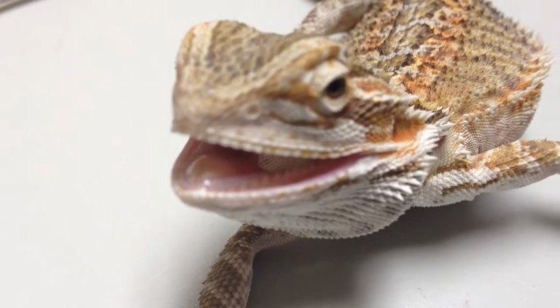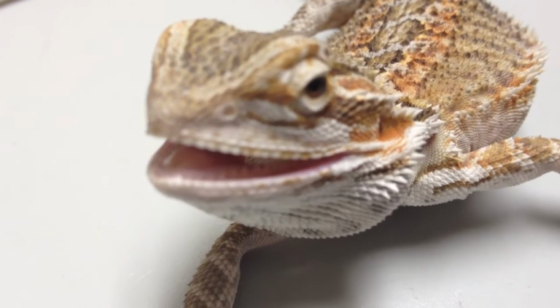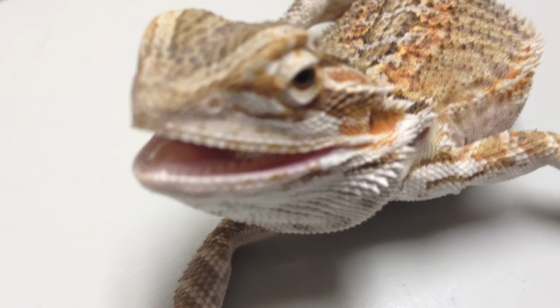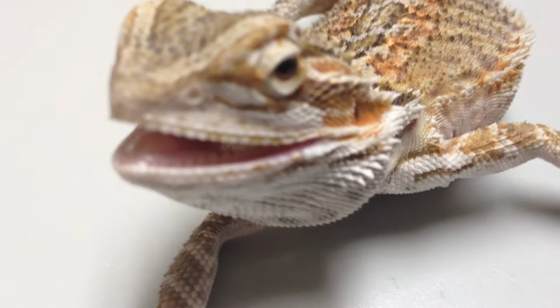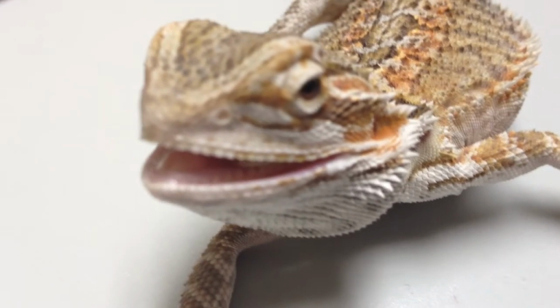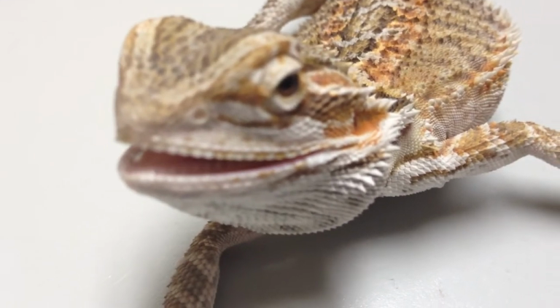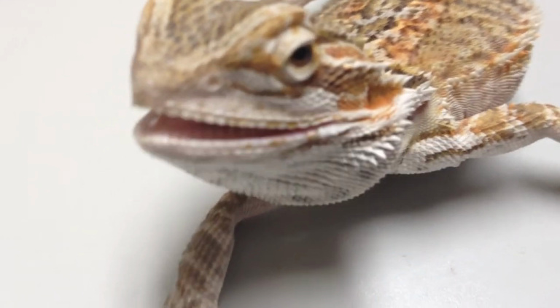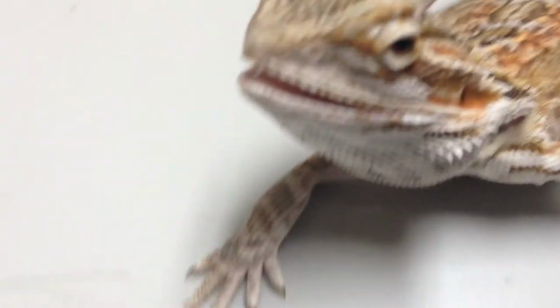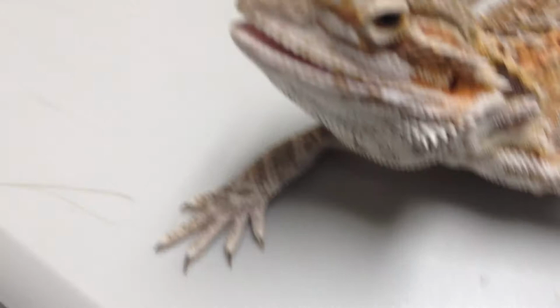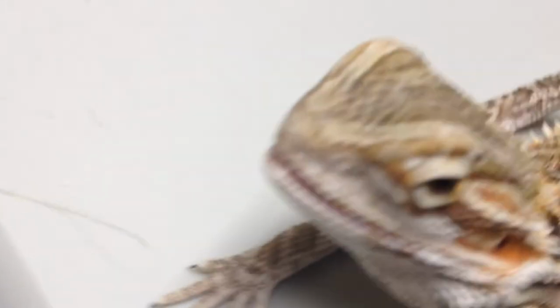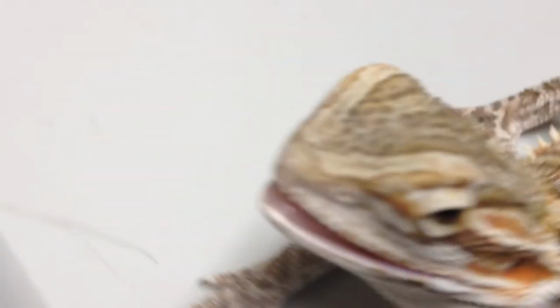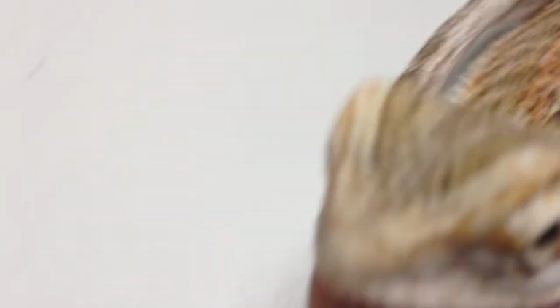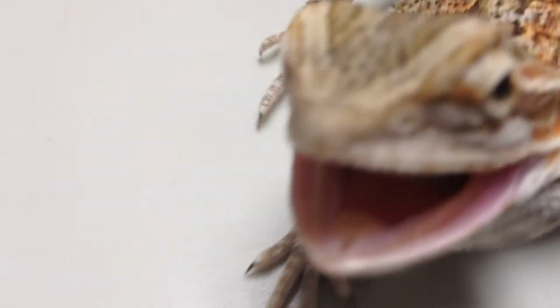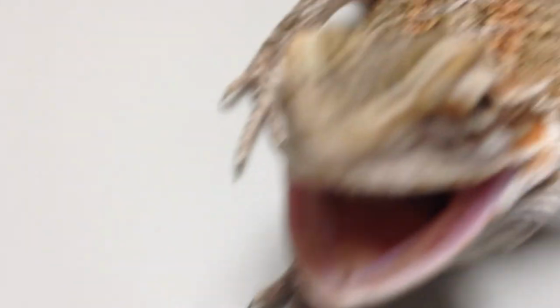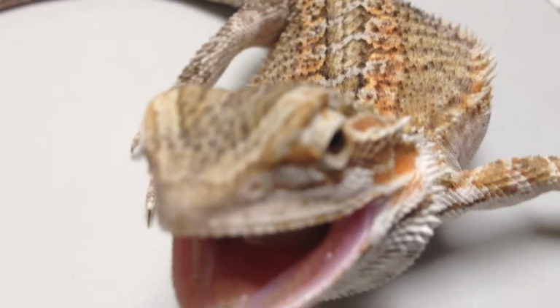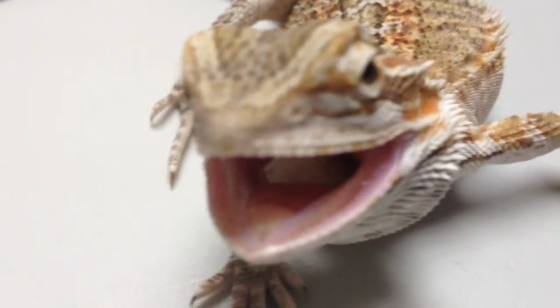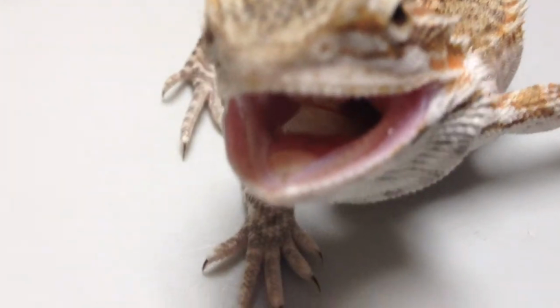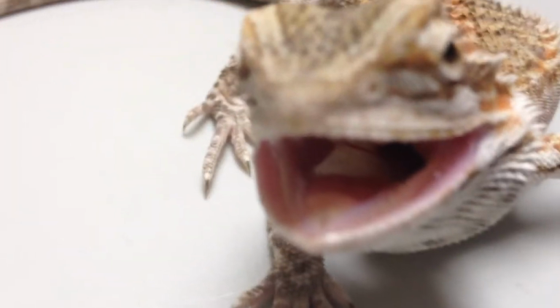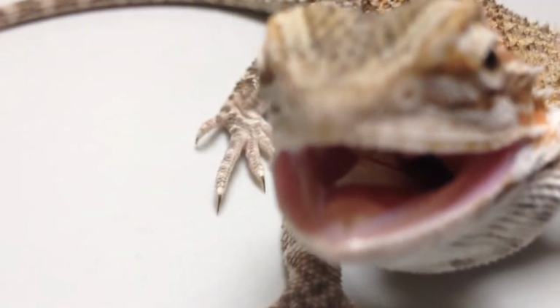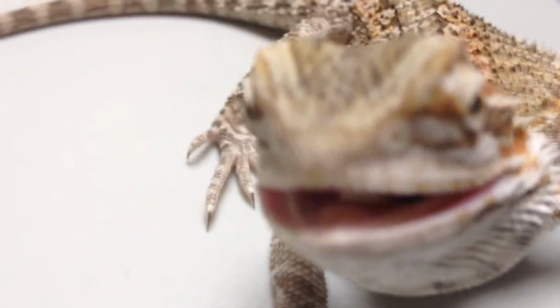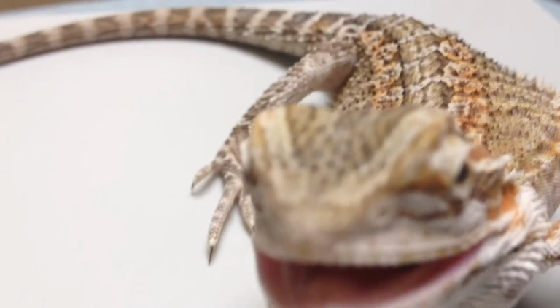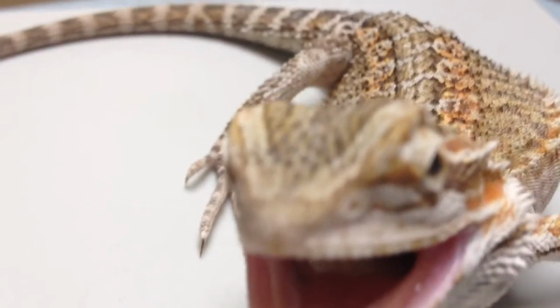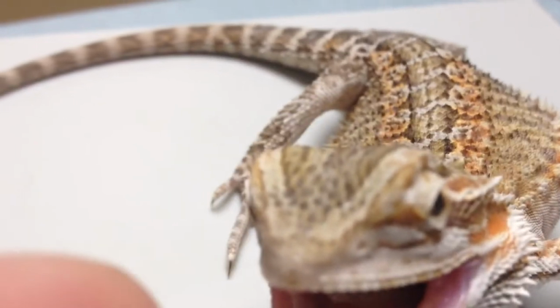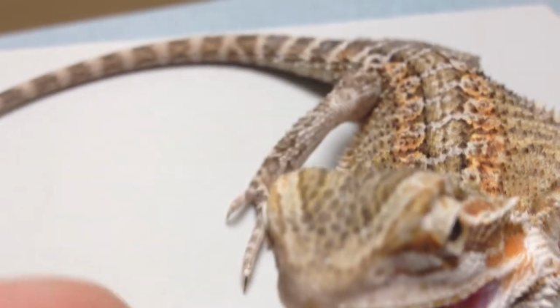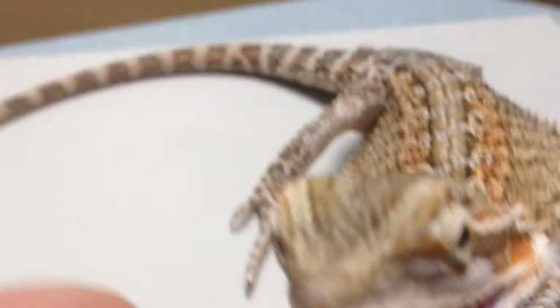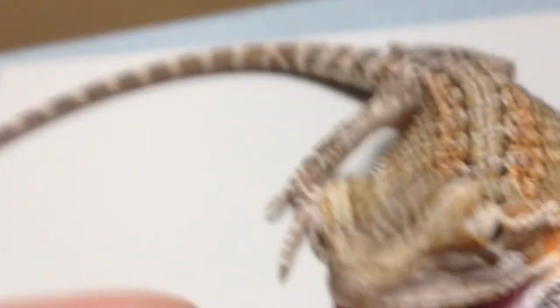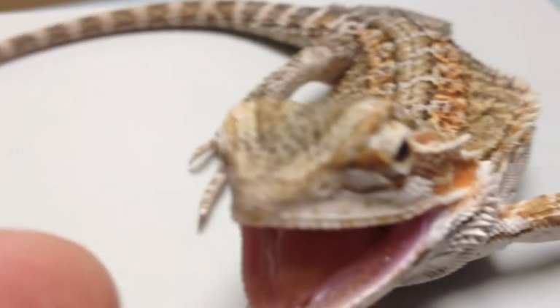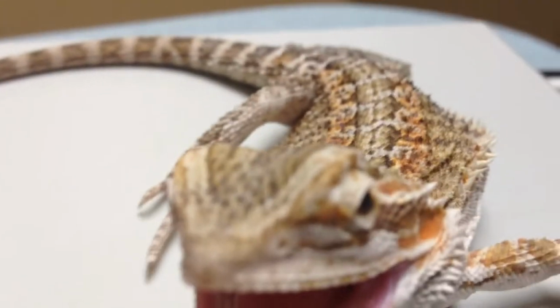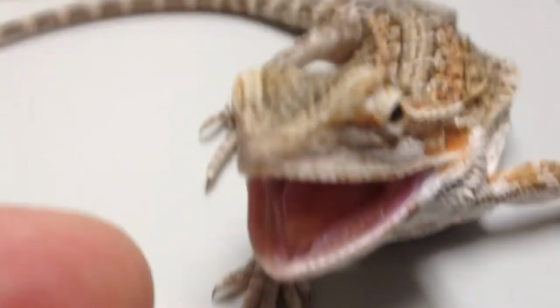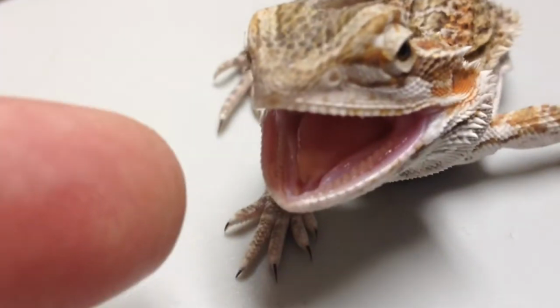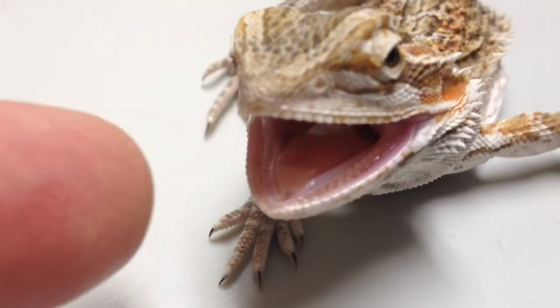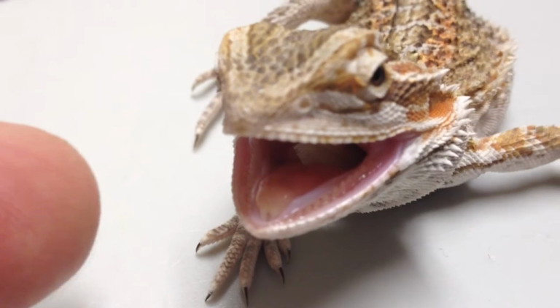Alright, here we have a small 20-gram beardy — does not like cameras. Oh, tell me how mad you are! Dude, want to bite the doctor? Want to bite the doctor? That costs extra, that costs extra!